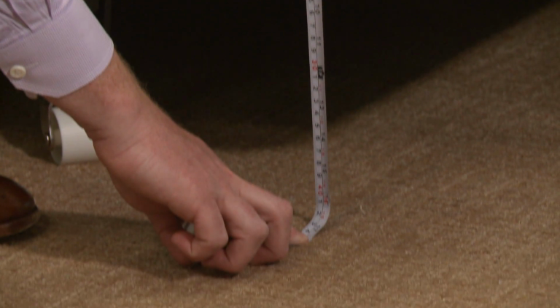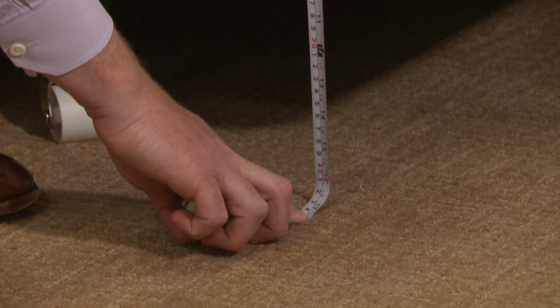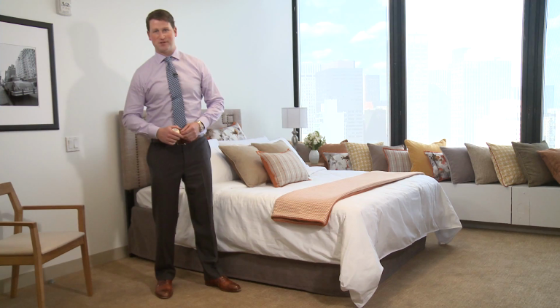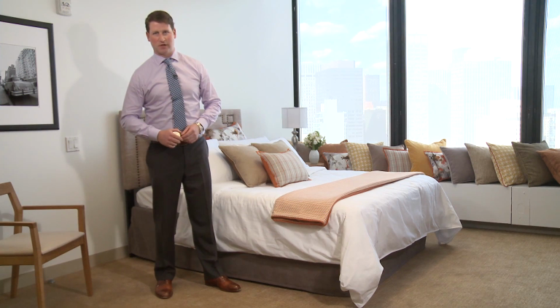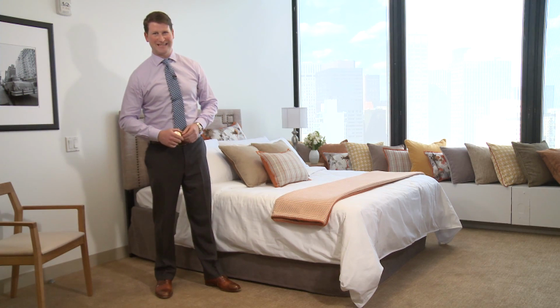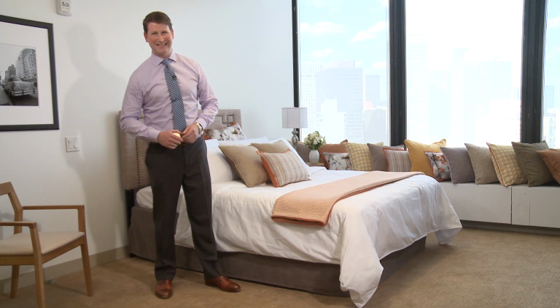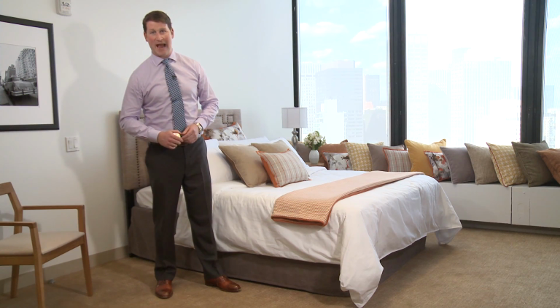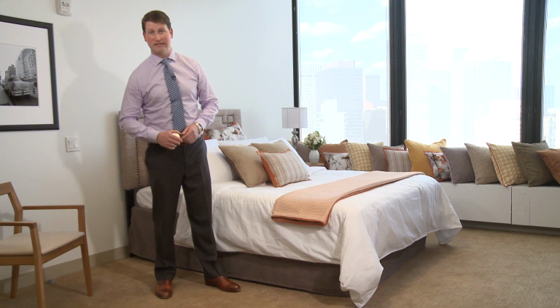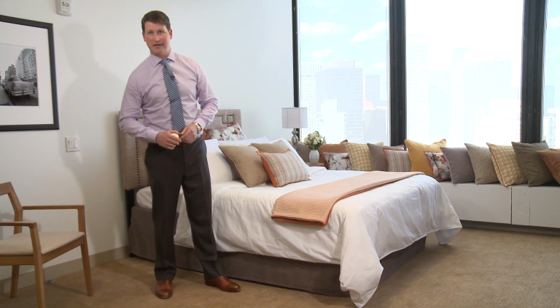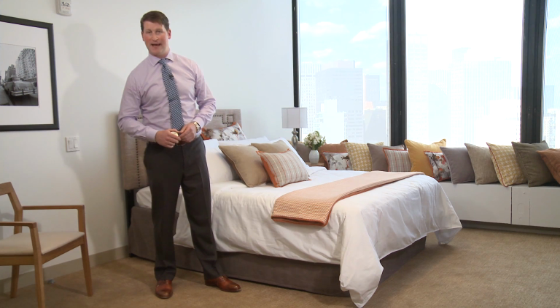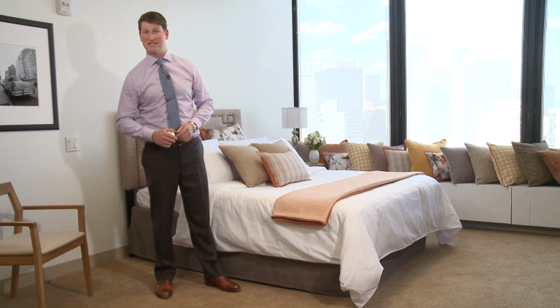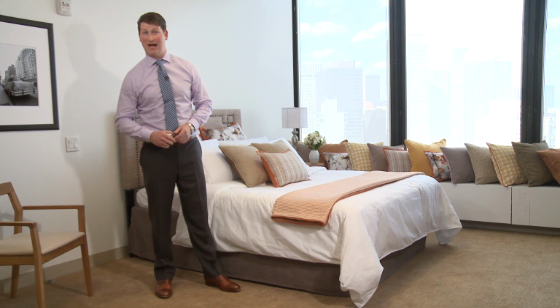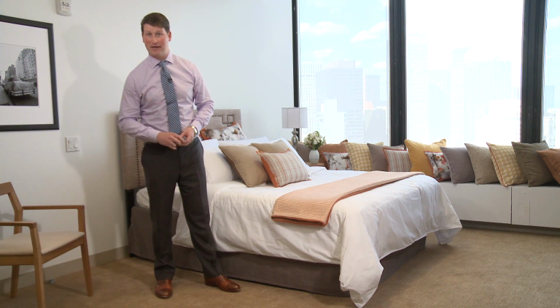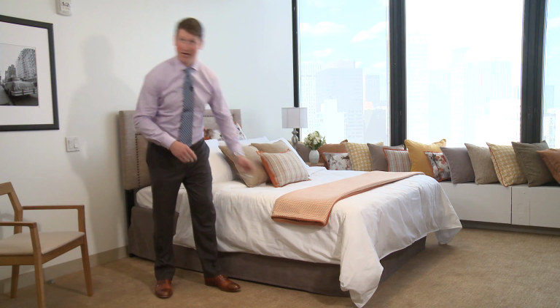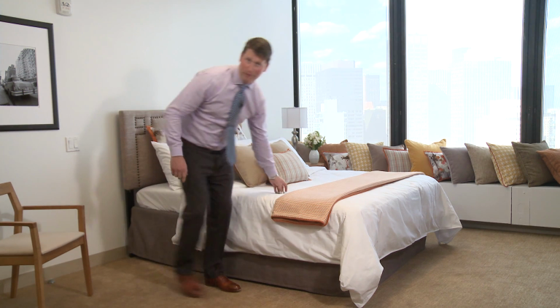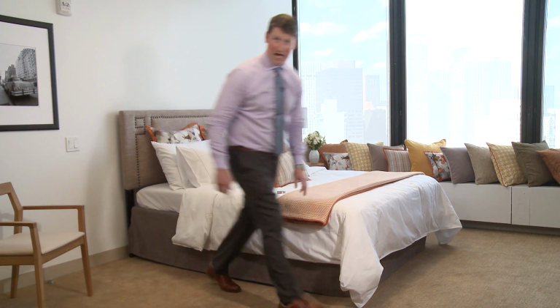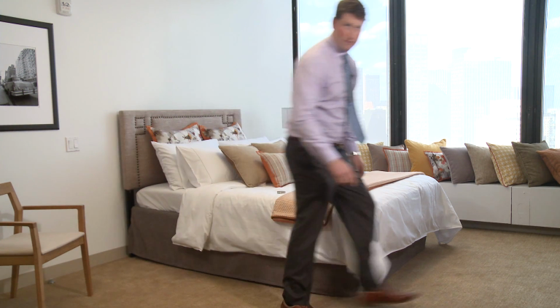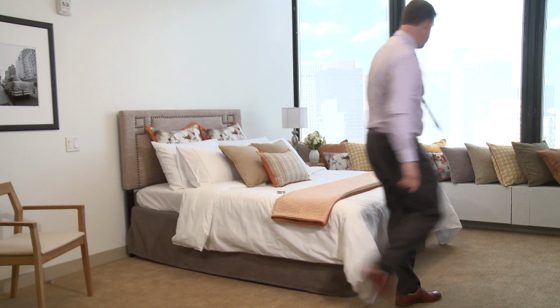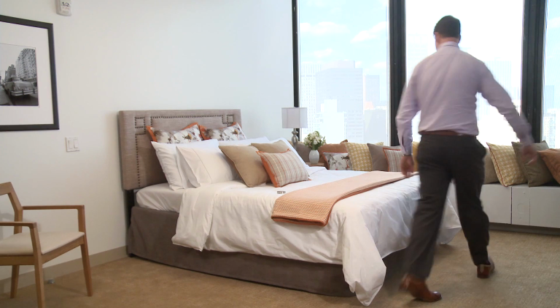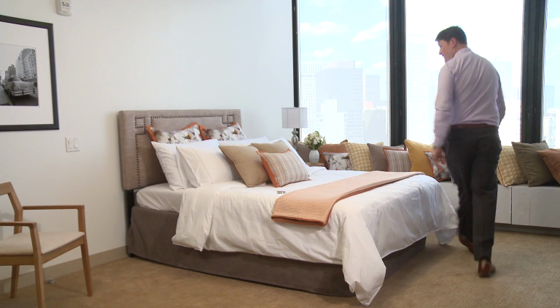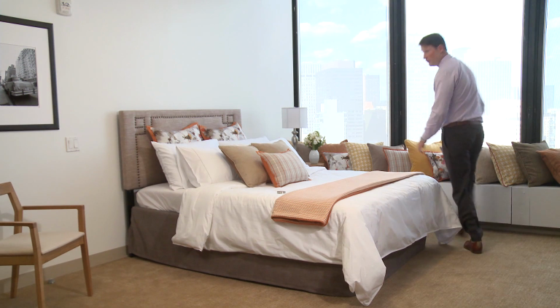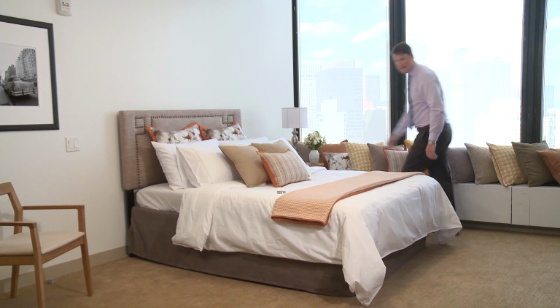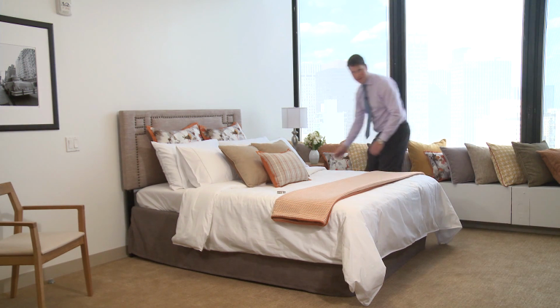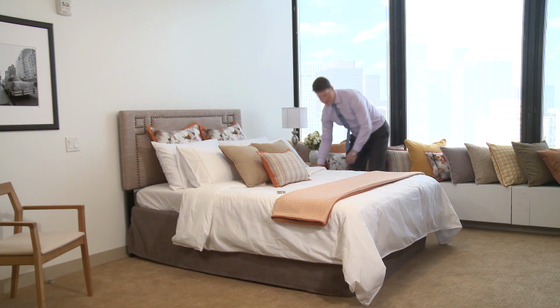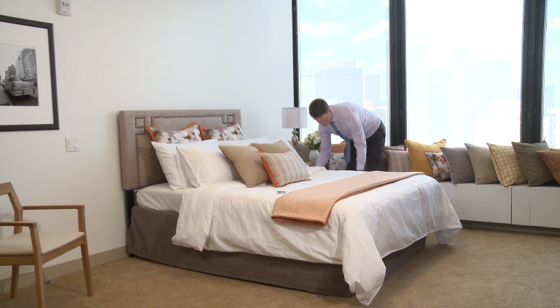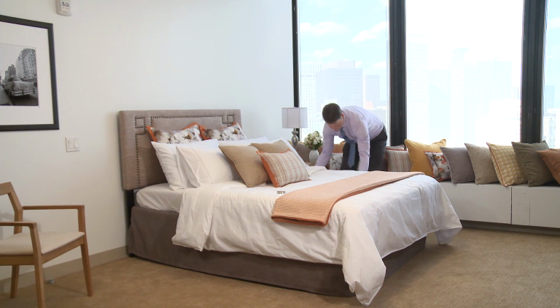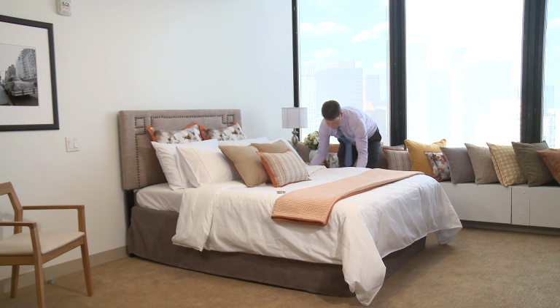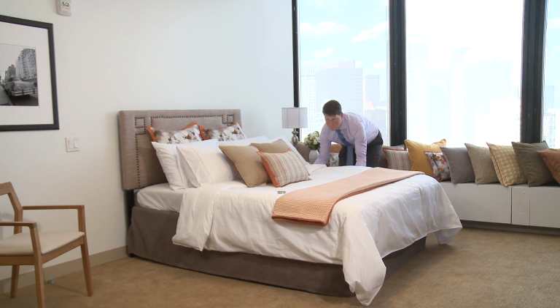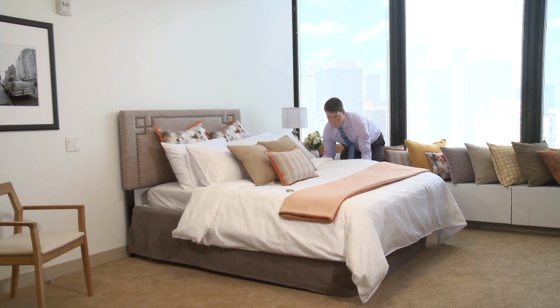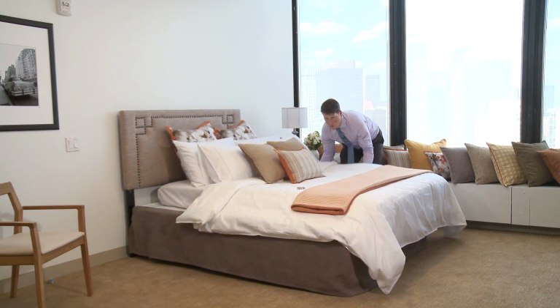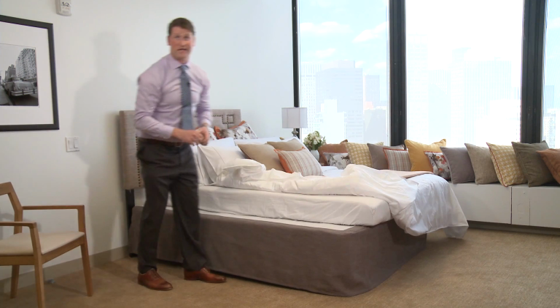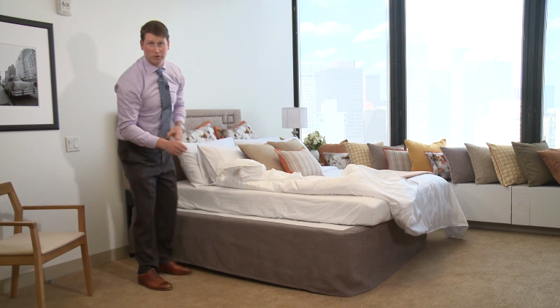Our next few measurements are most easily and accurately taken if the mattress is not on the box spring. However, it's not a problem to slide the mattress over to take these next measurements.